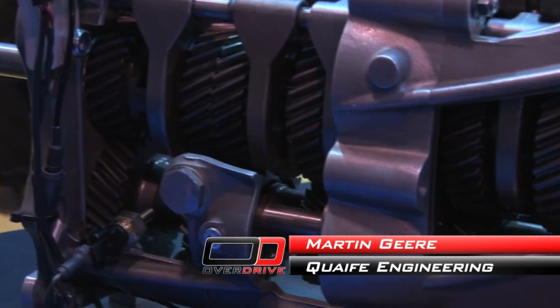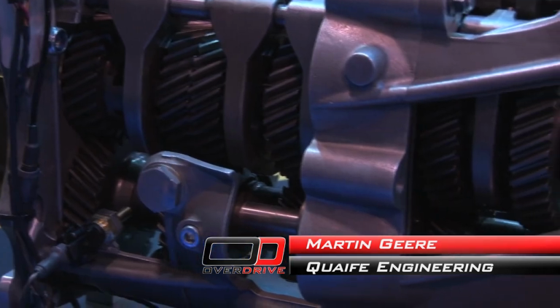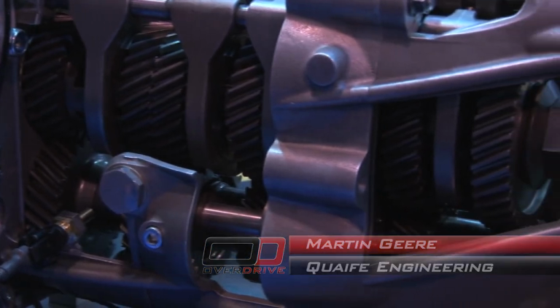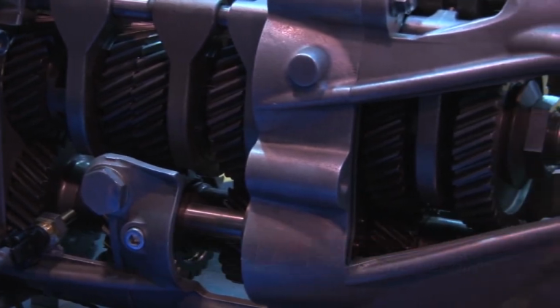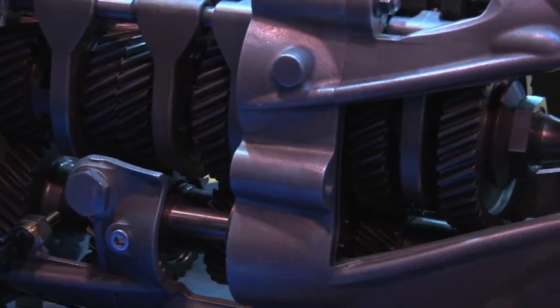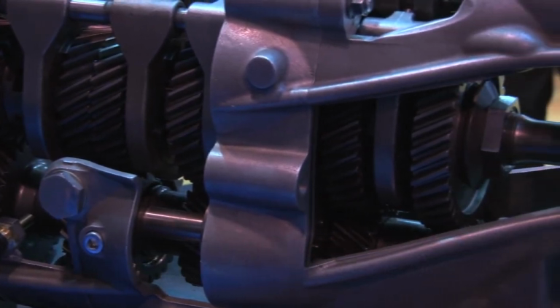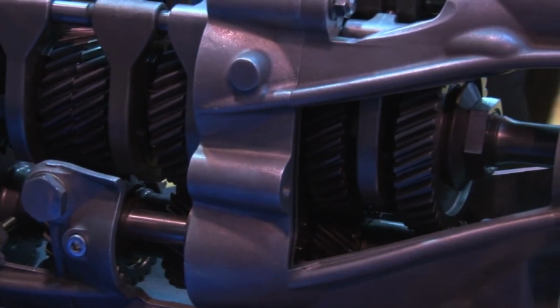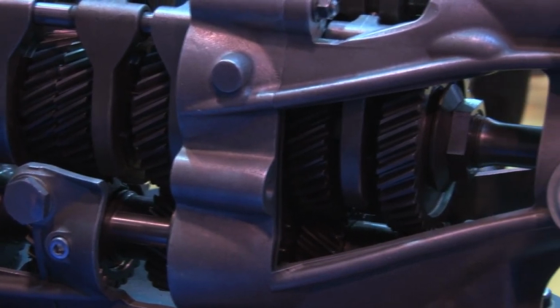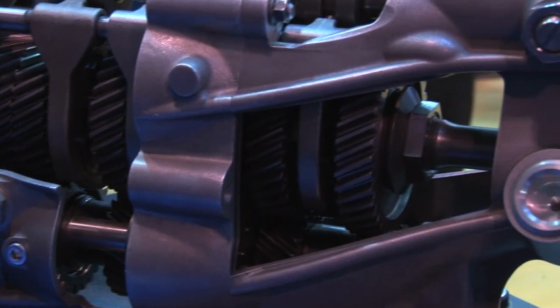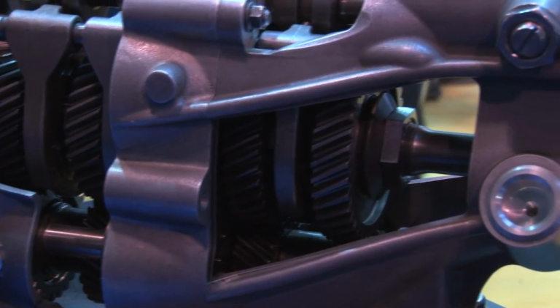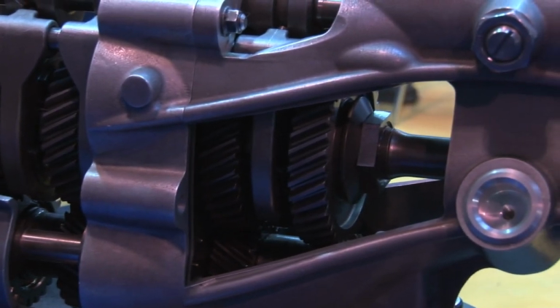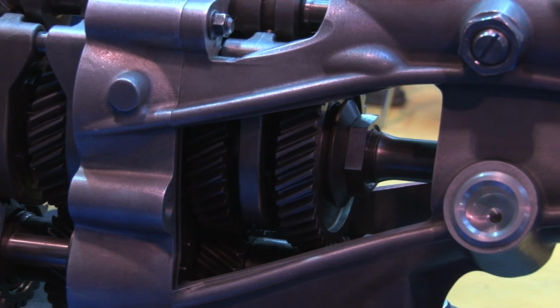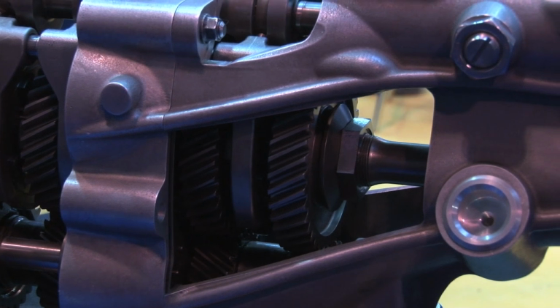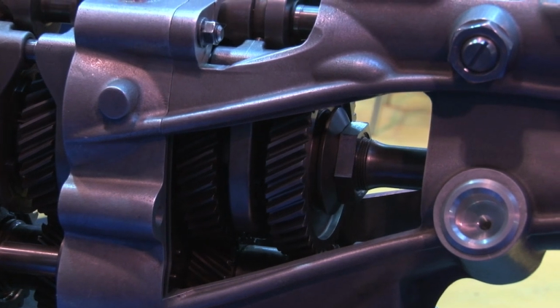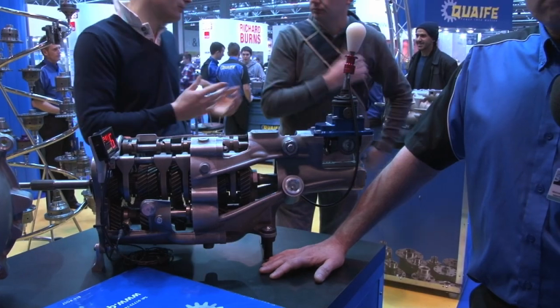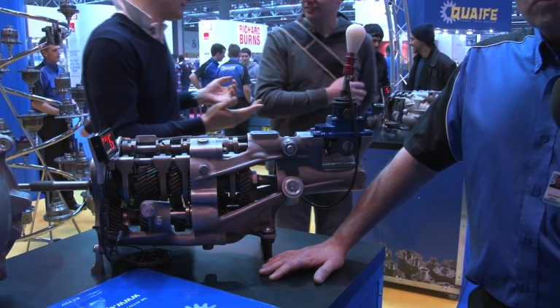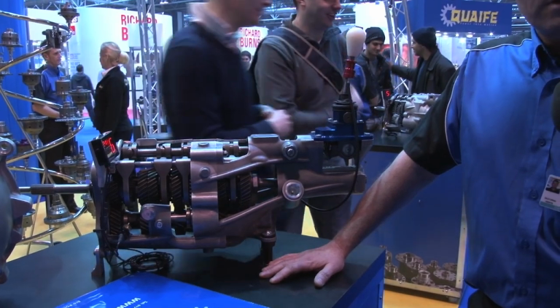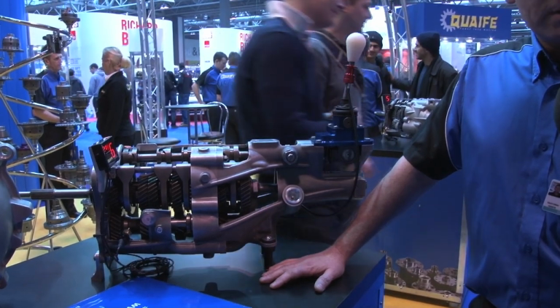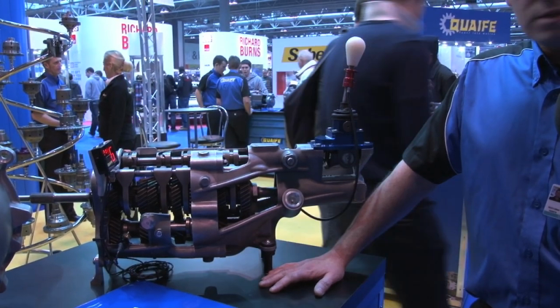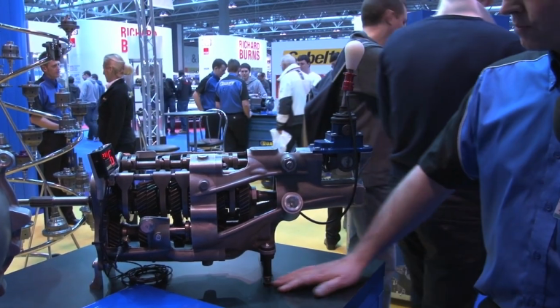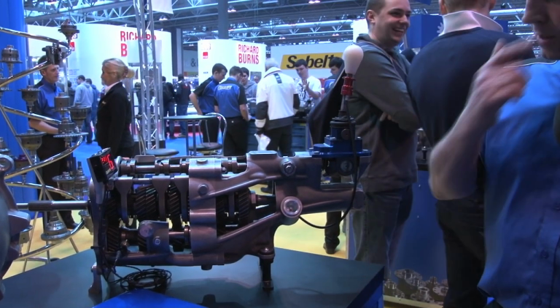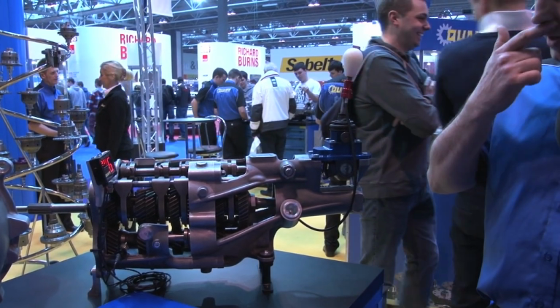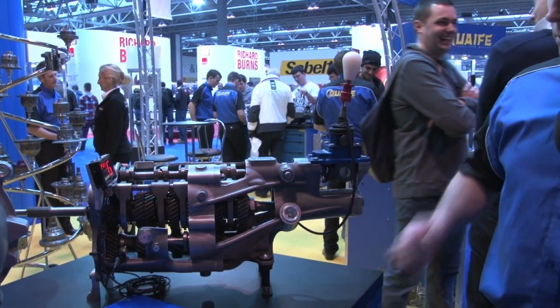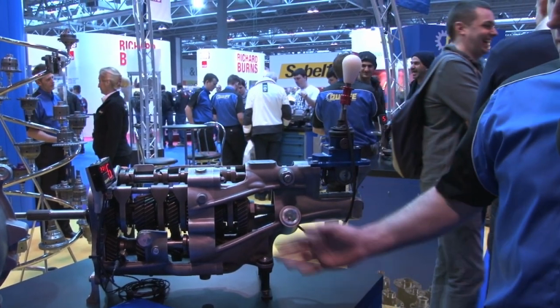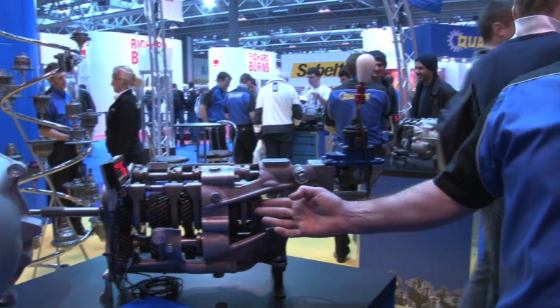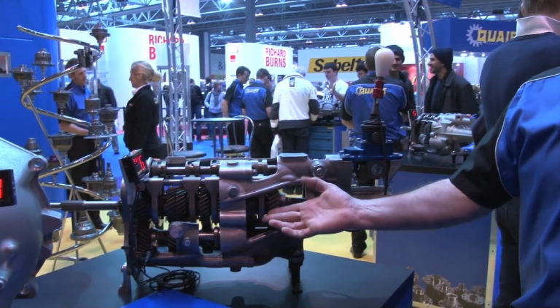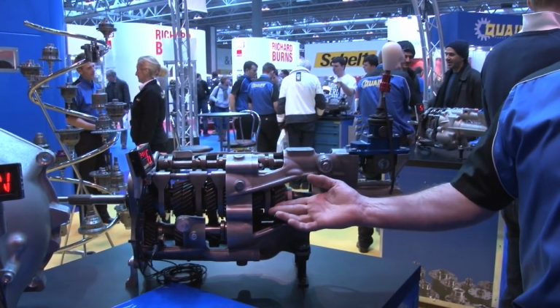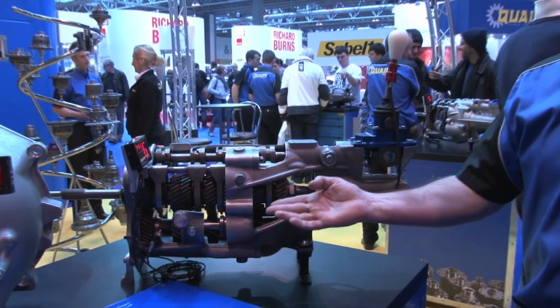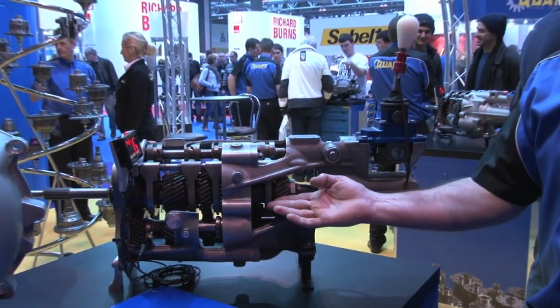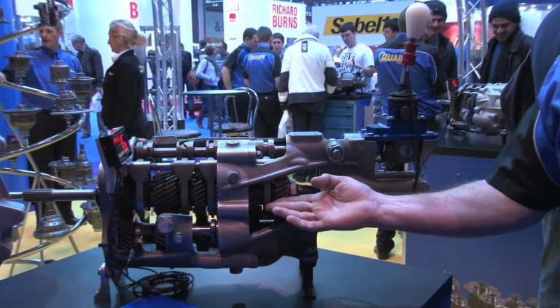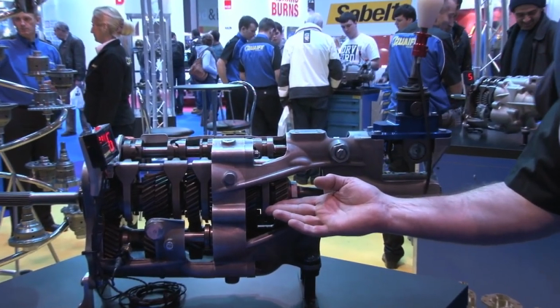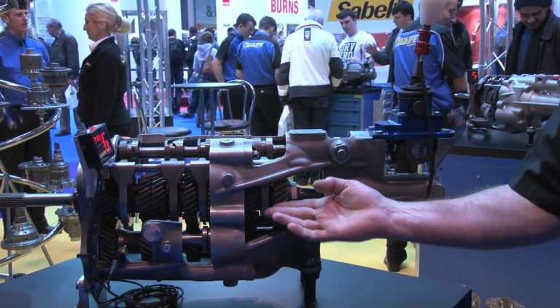This is our 60G gearbox. It's designed for front engine, rear wheel drive applications. It's a sequential gearbox. This one is helical — we also do straight cut kits as well.